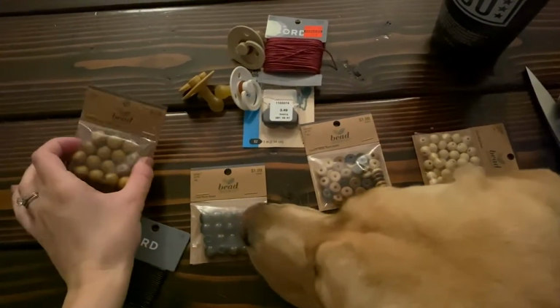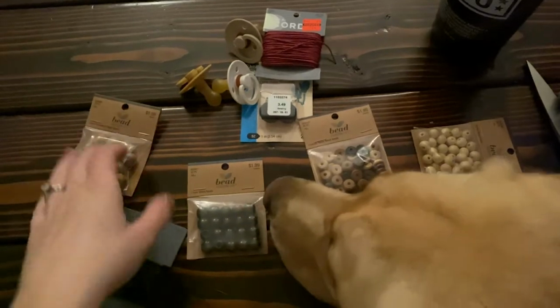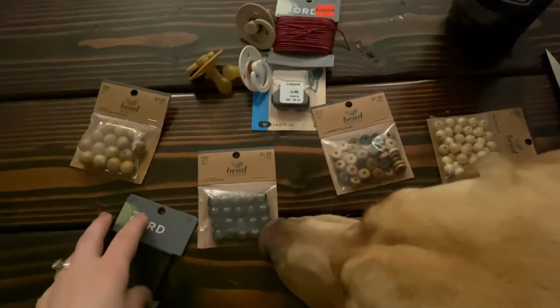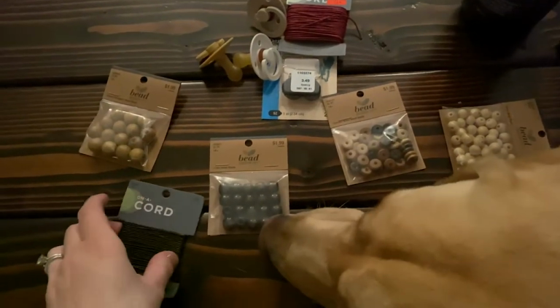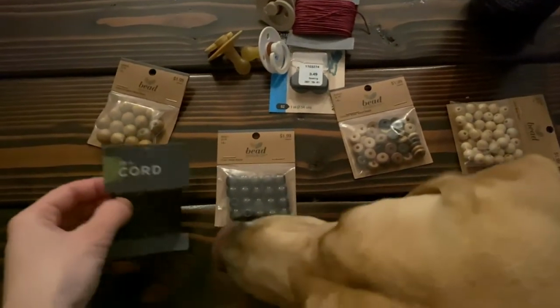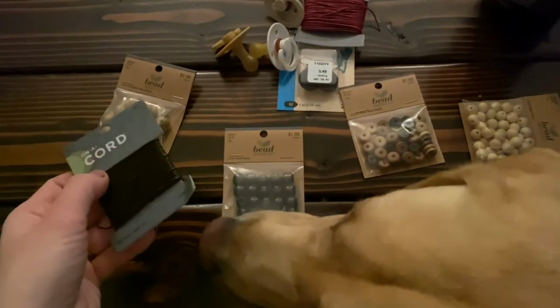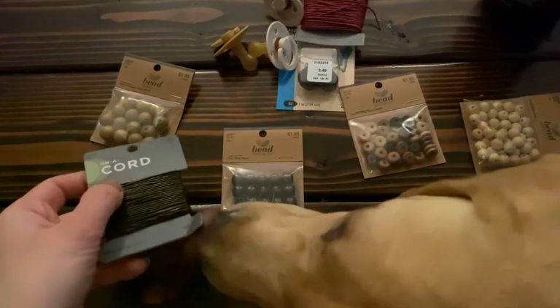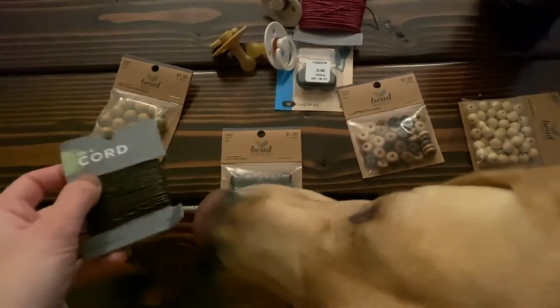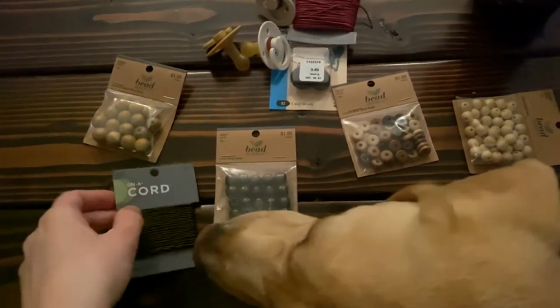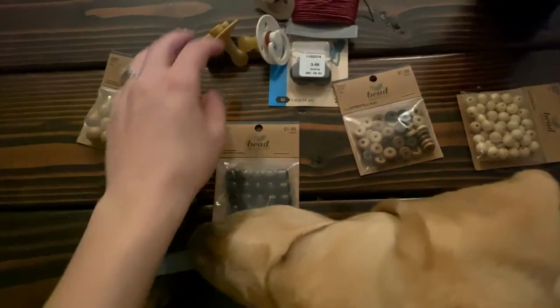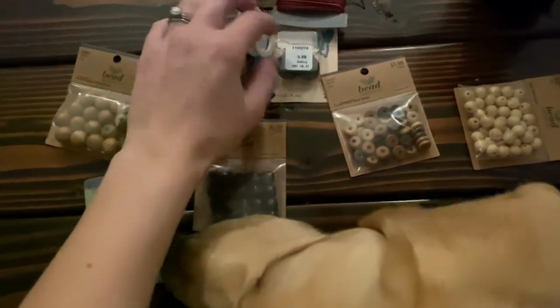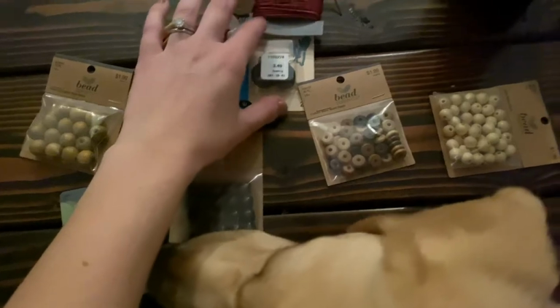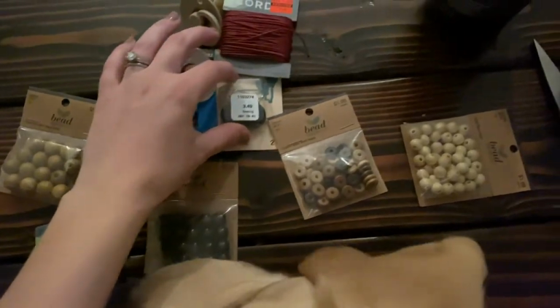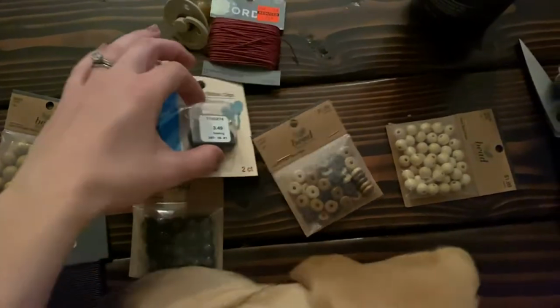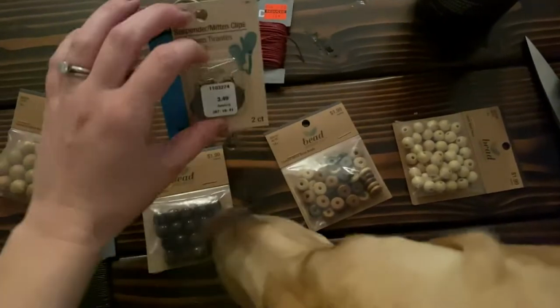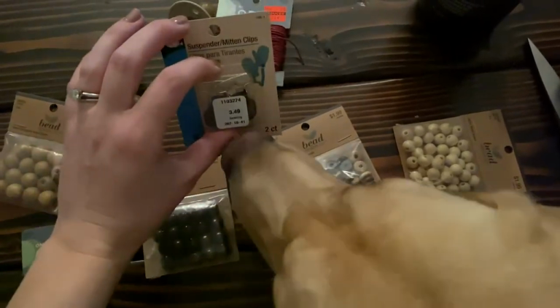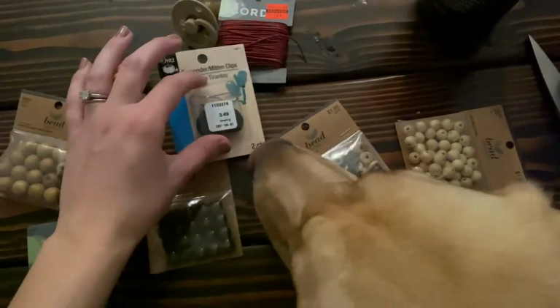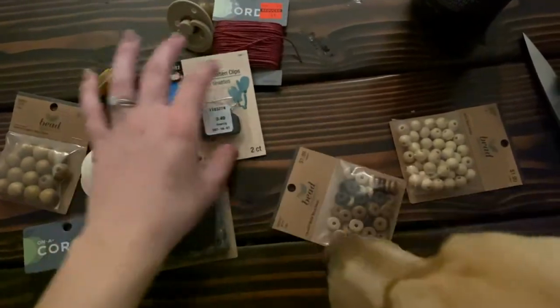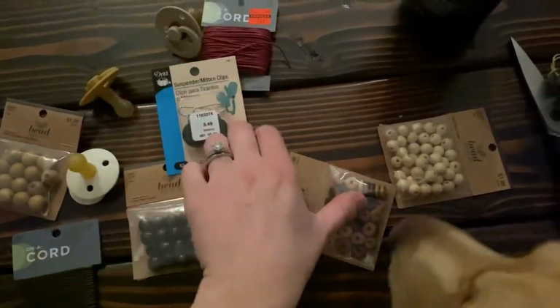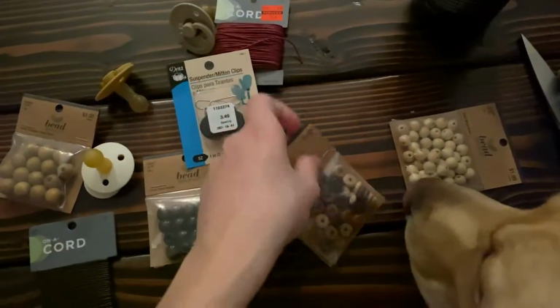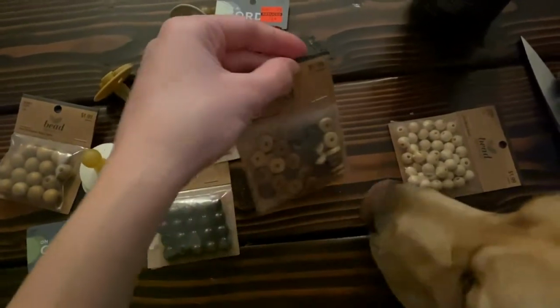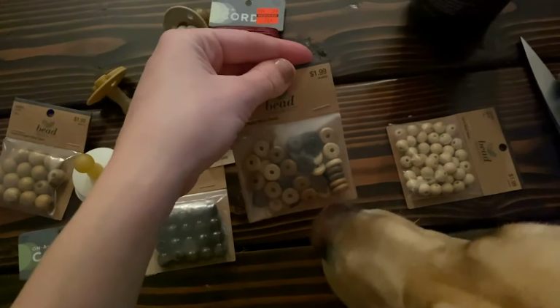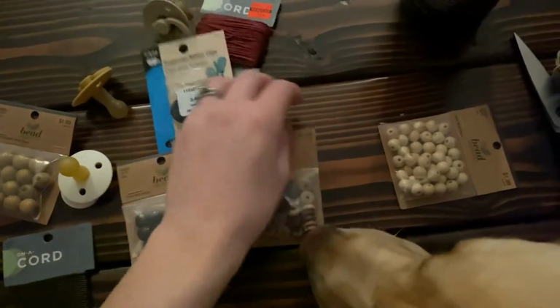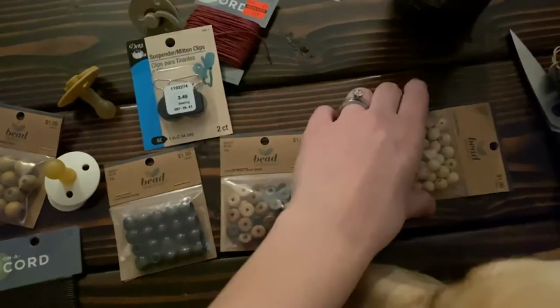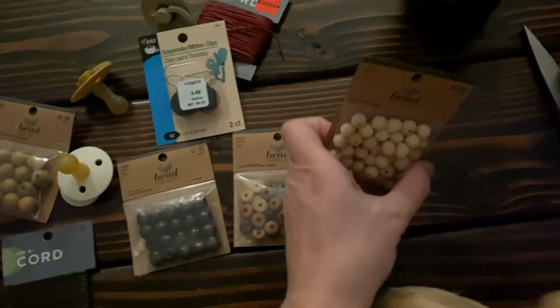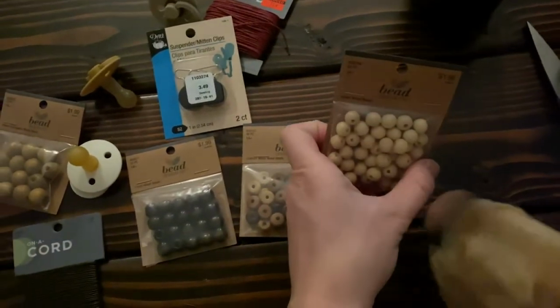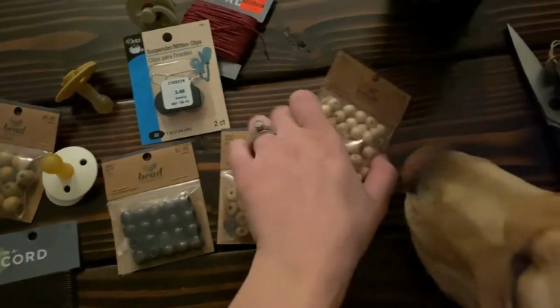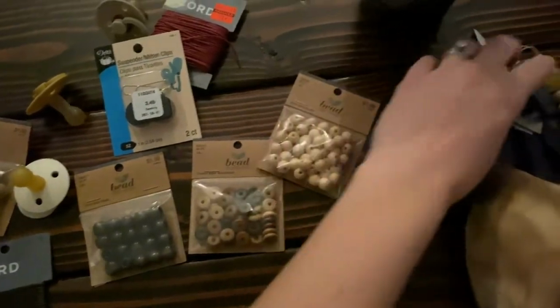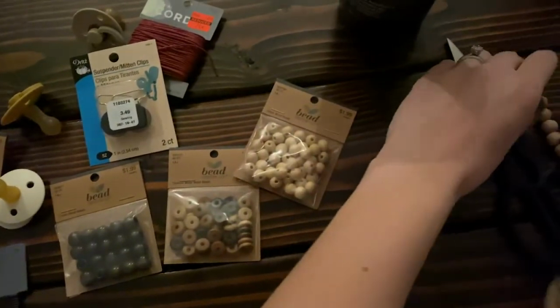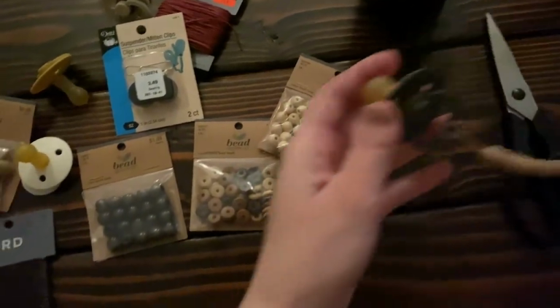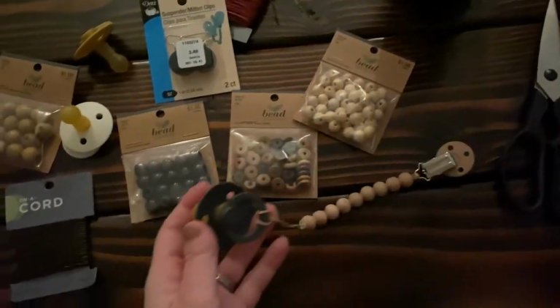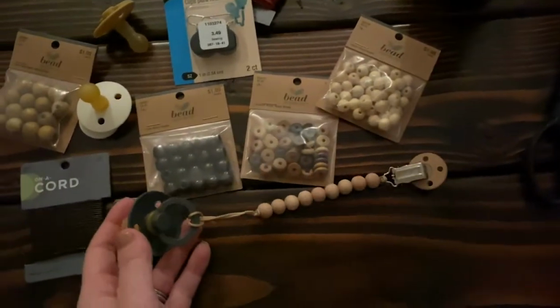I got all of these things at Hobby Lobby back when I was pregnant with Drew, and I just totally forgot to post this video. I got these little metal passy clips and a bunch of different wooden beads.